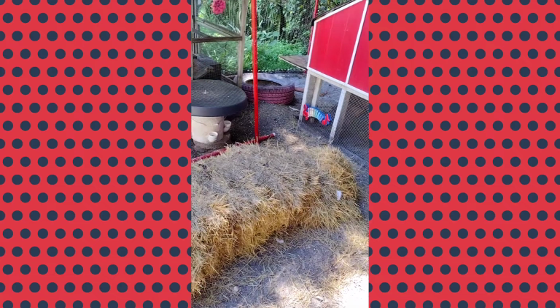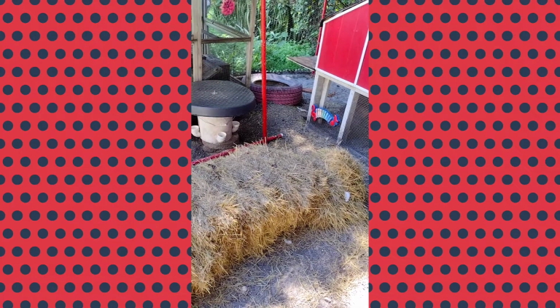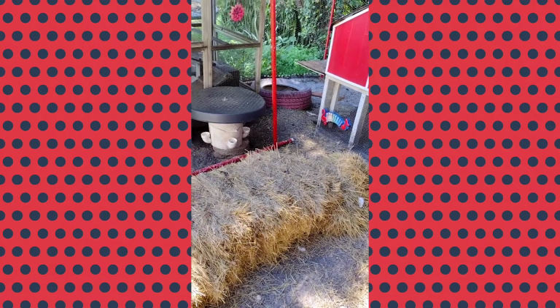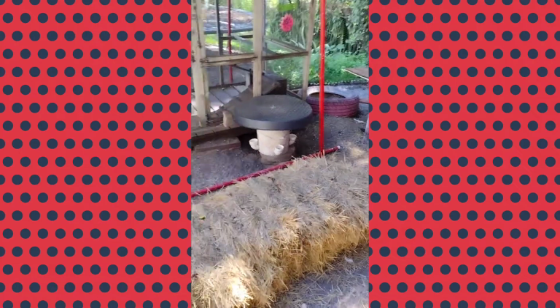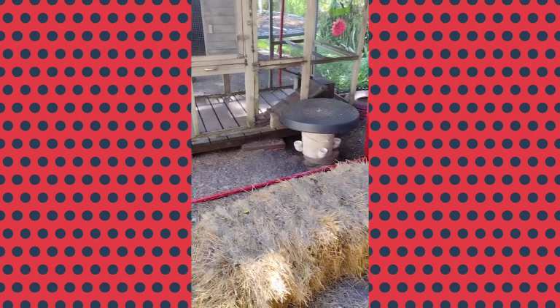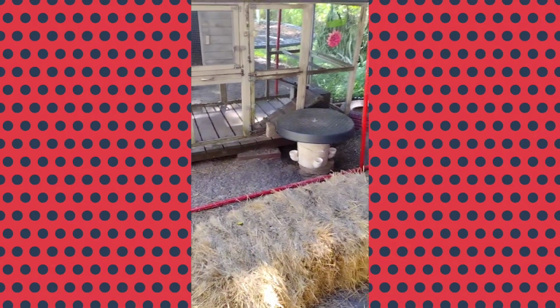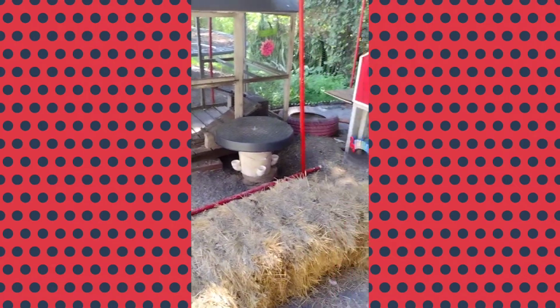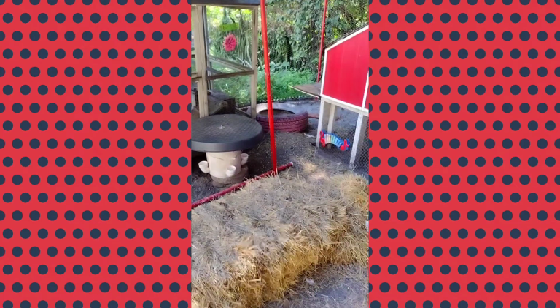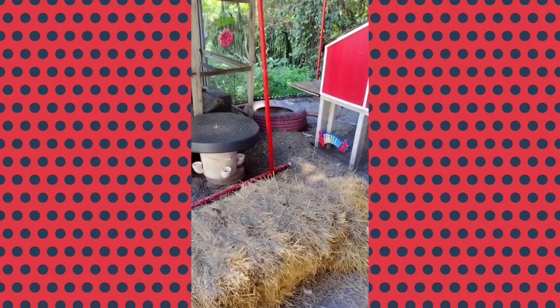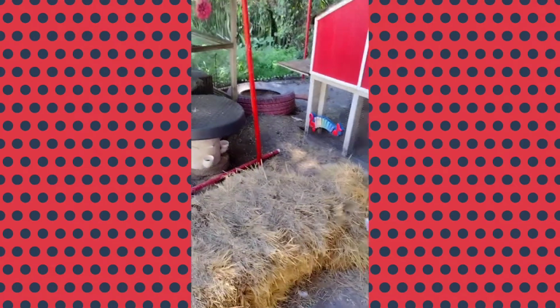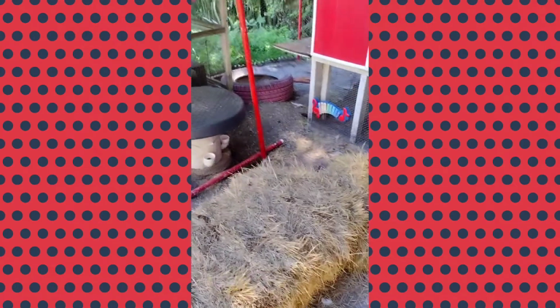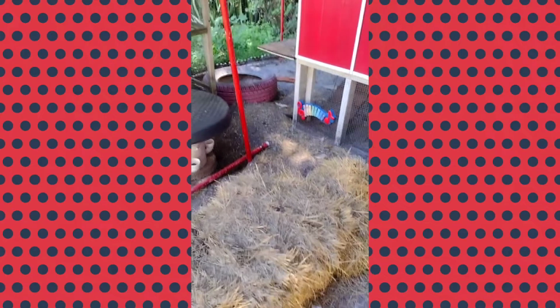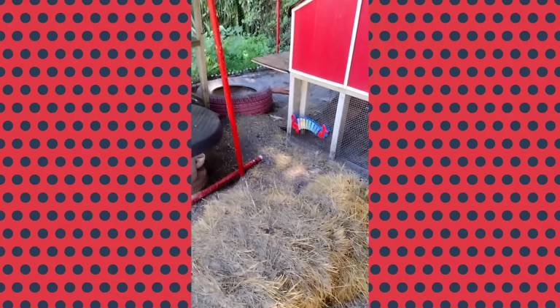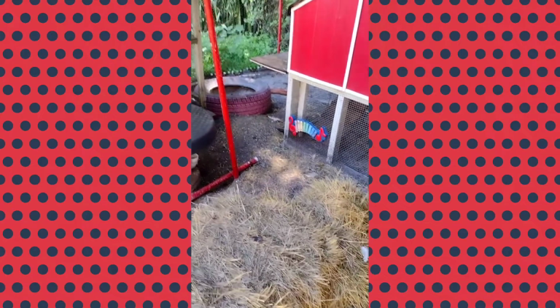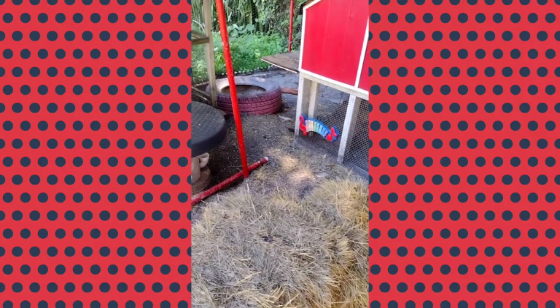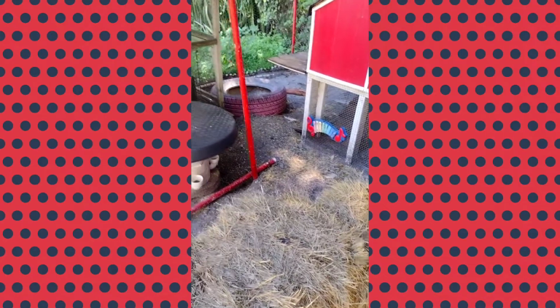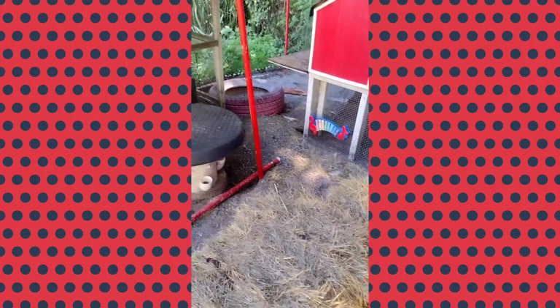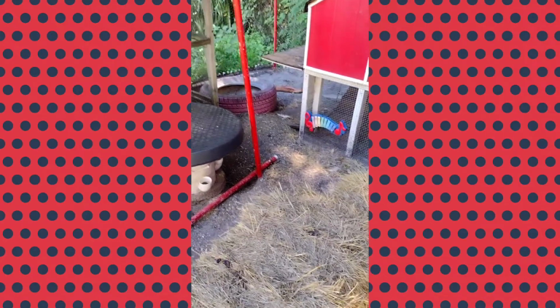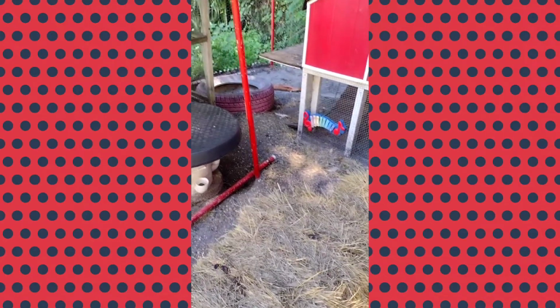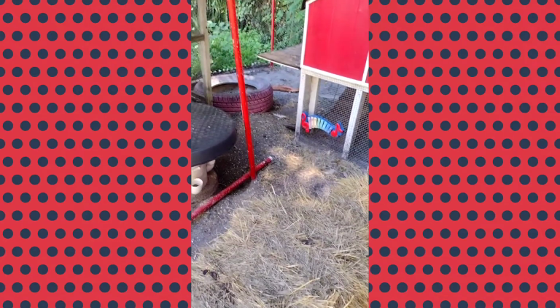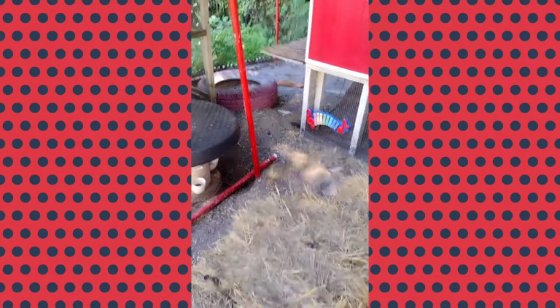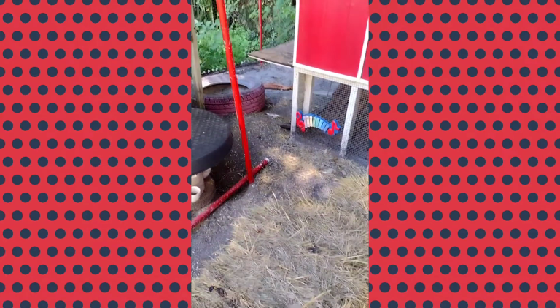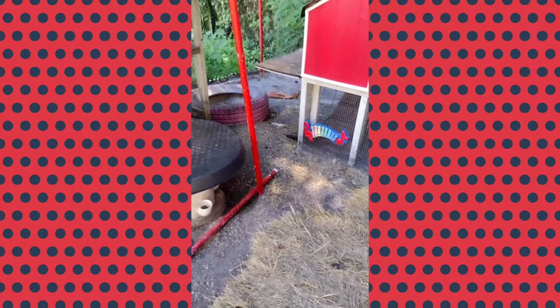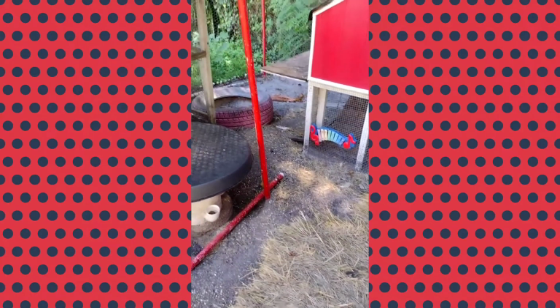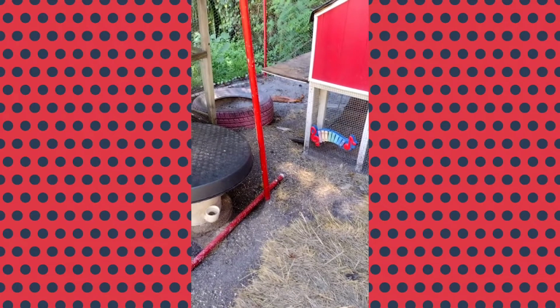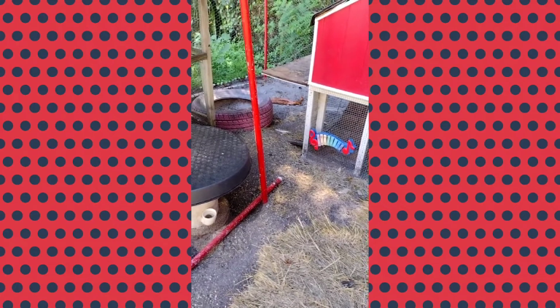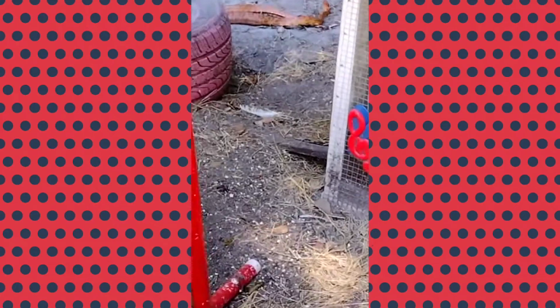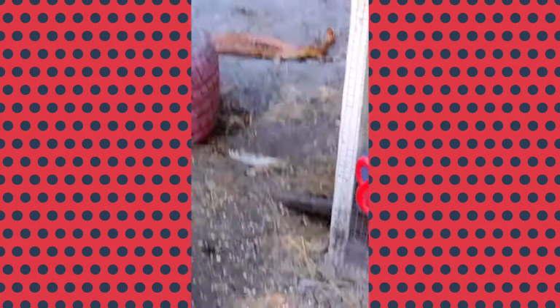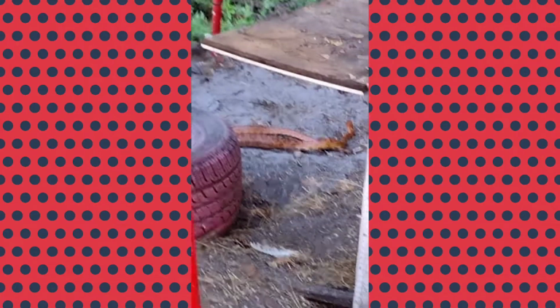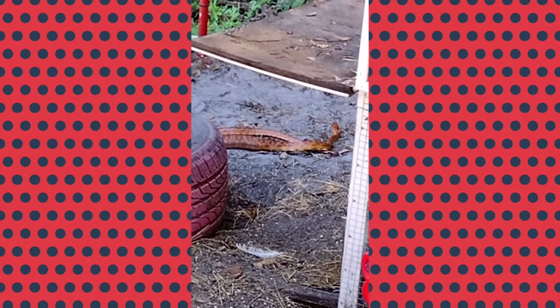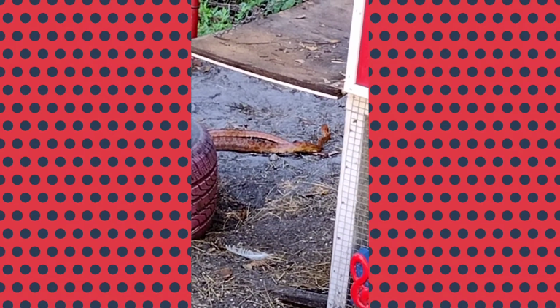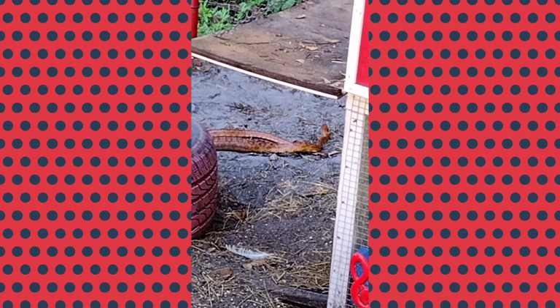Hey y'all. So I'm out here with my chickens and there is a huge snake. Oh my god. I think it's a rat snake y'all. That's it right there.